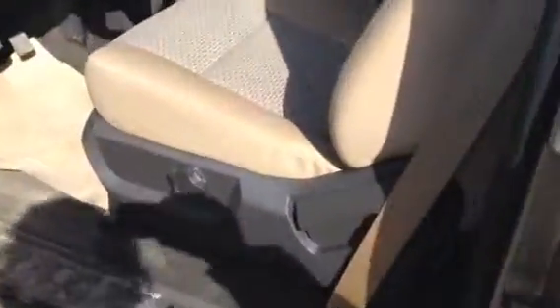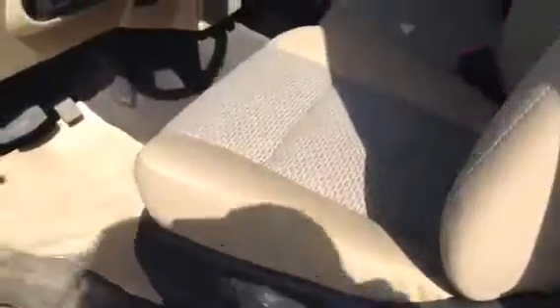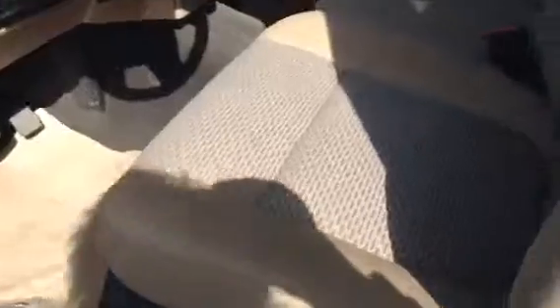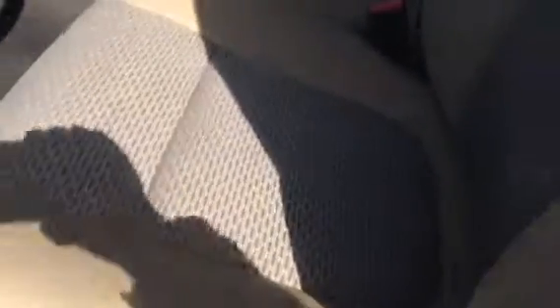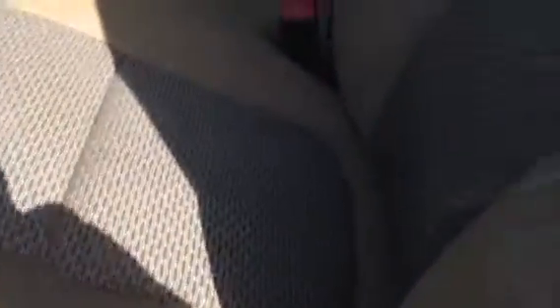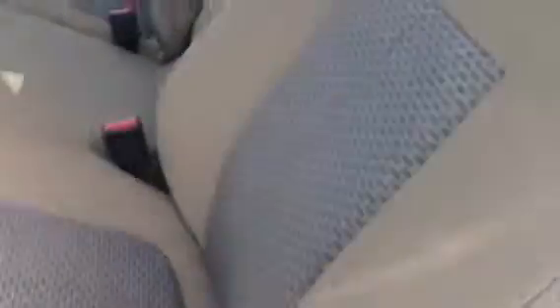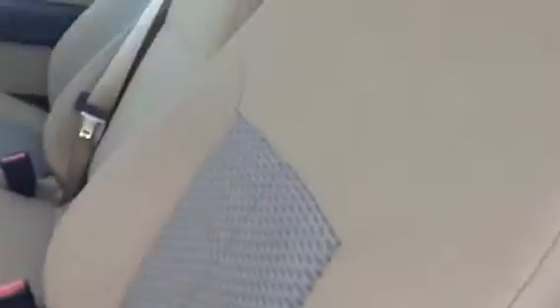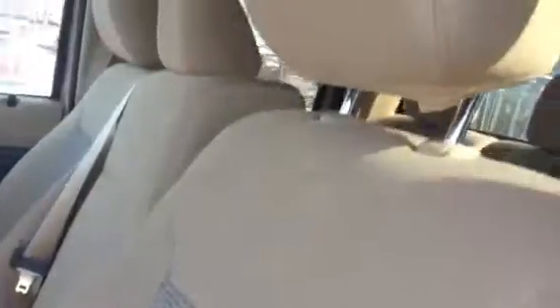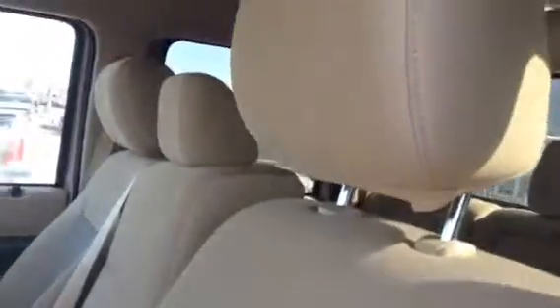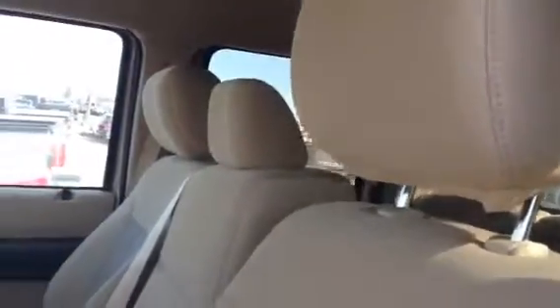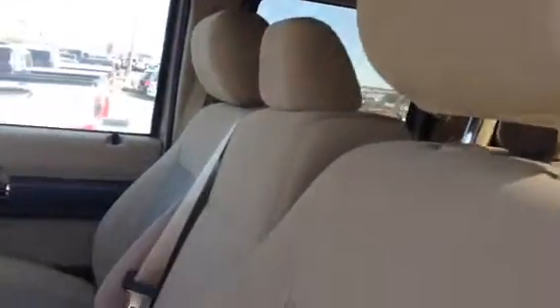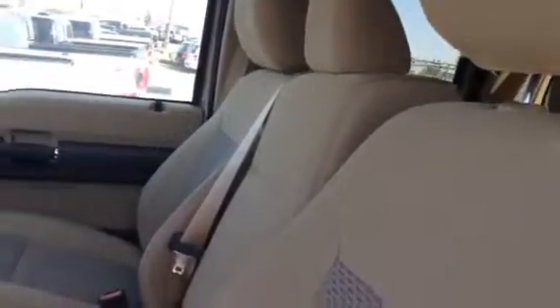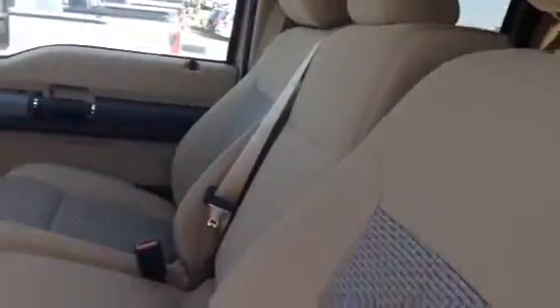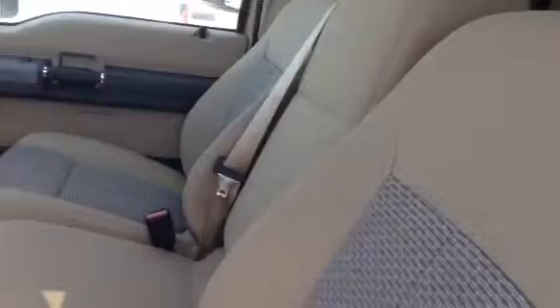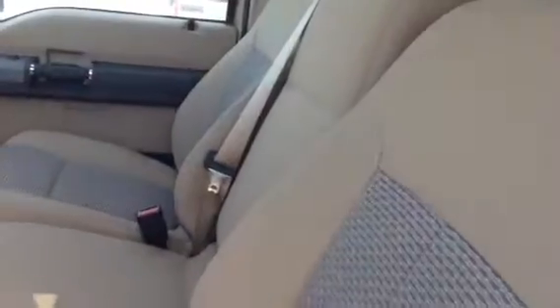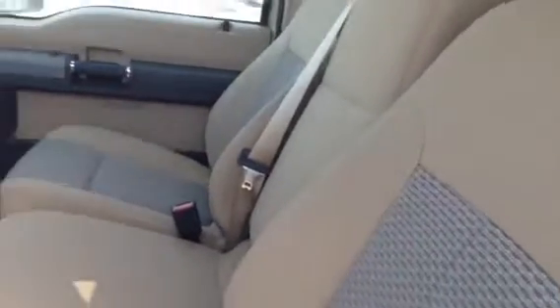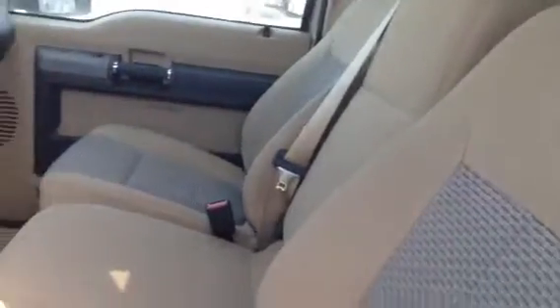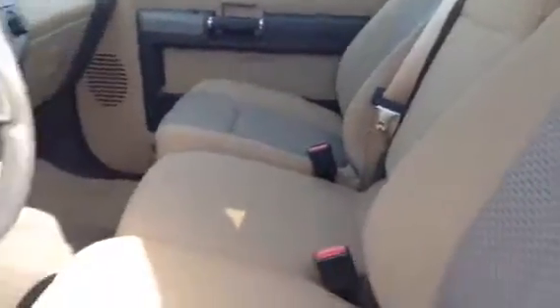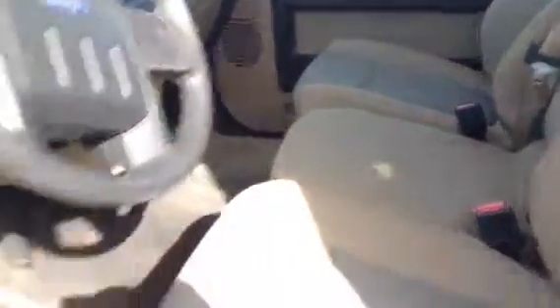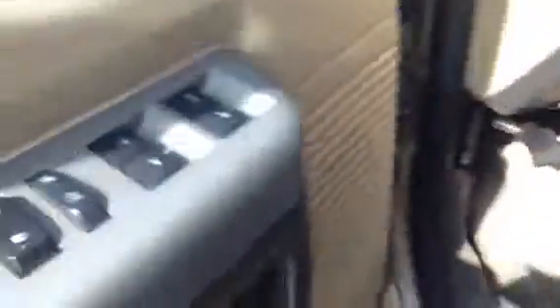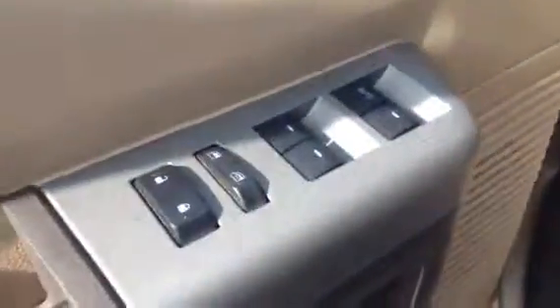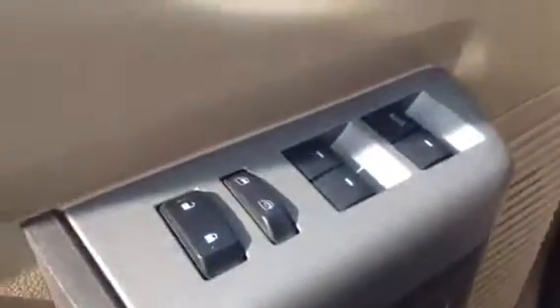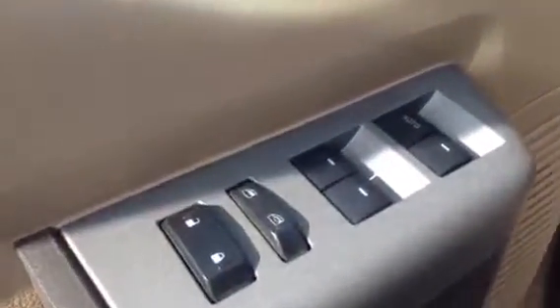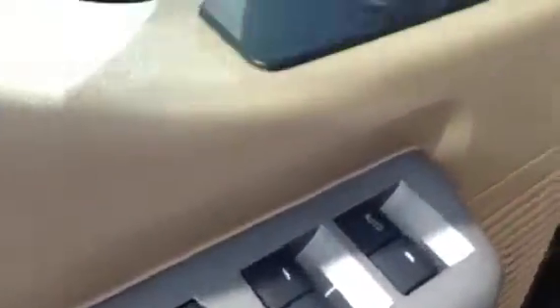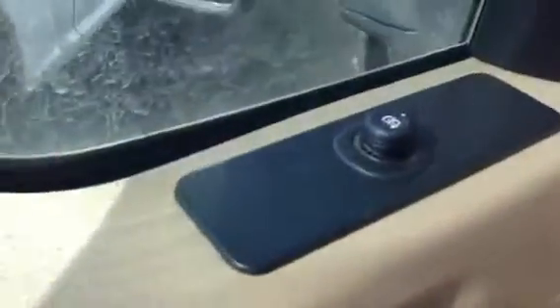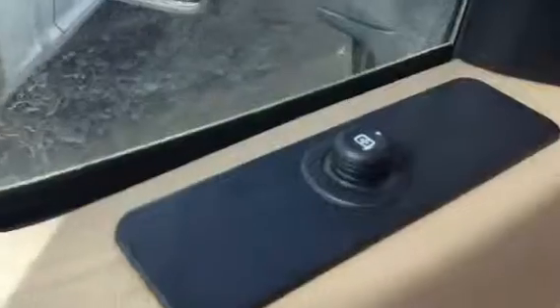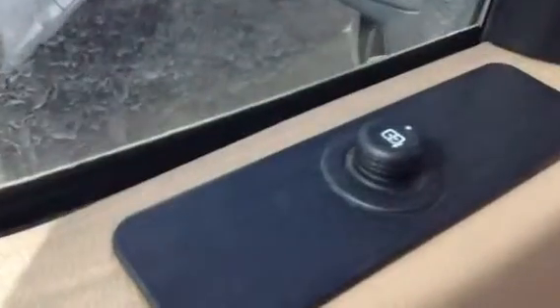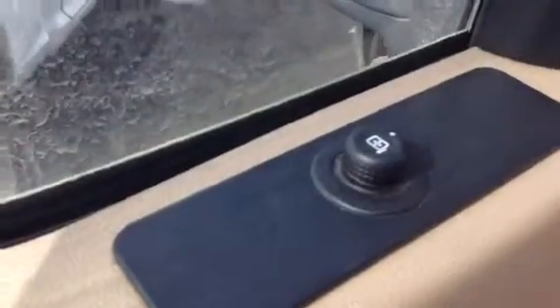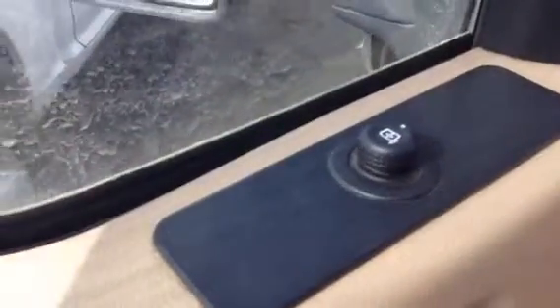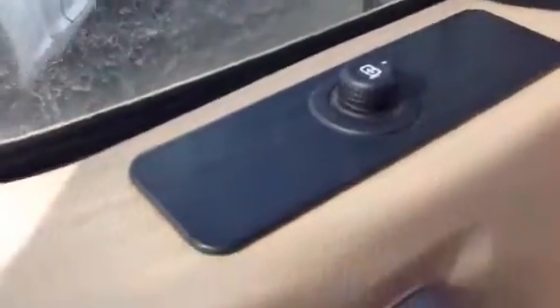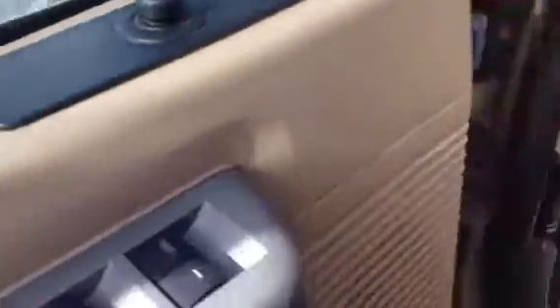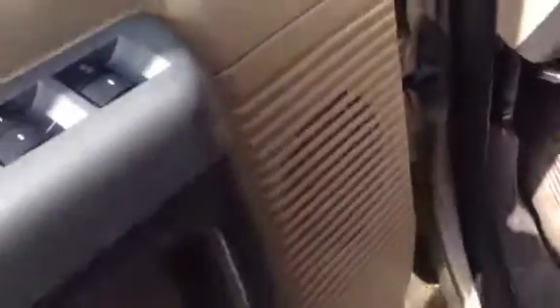Bringing inside here, as you can see, we have premium fabric seating and it does seat six. The middle console does fold up for that extra seat in case you need it. It has all your basic amenities — your power windows, power locks, and power mirrors, all very easily accessible from your left hand.